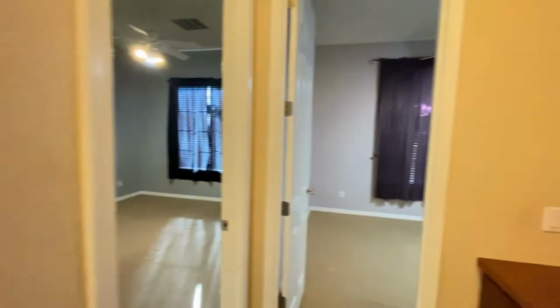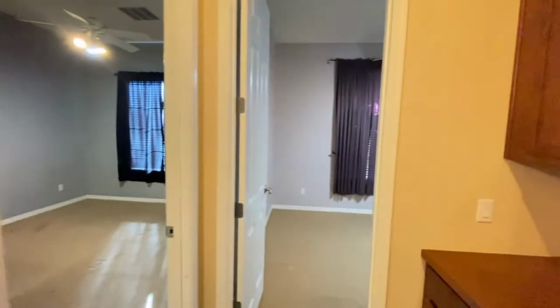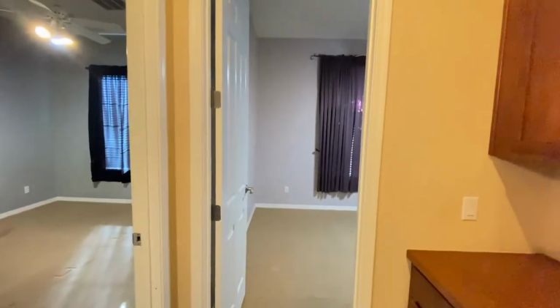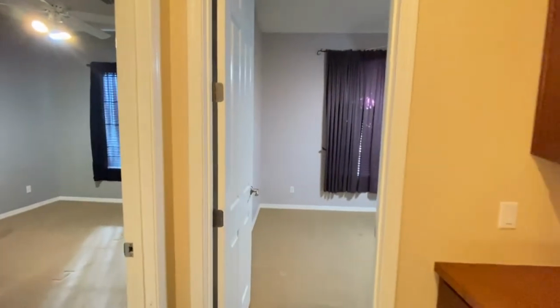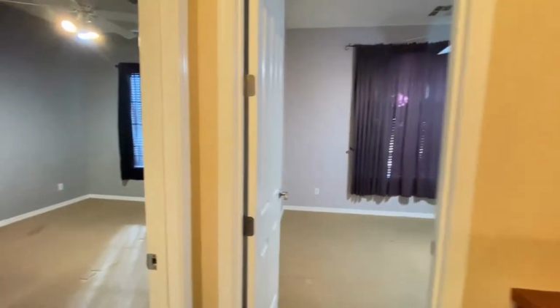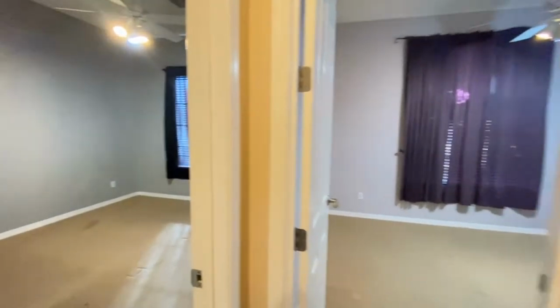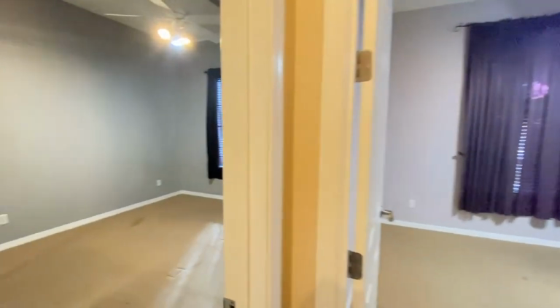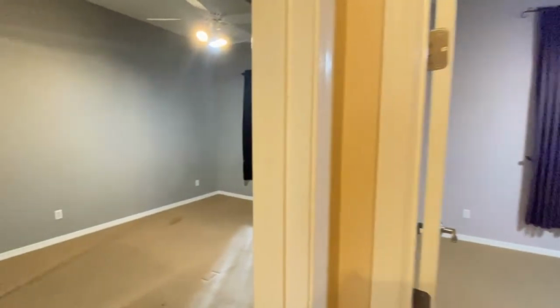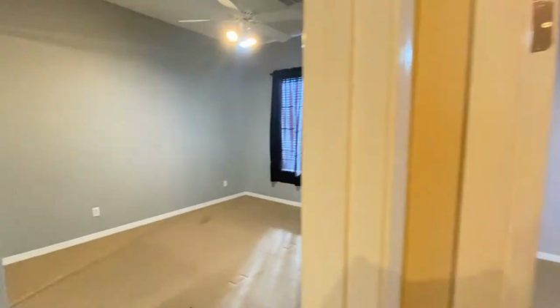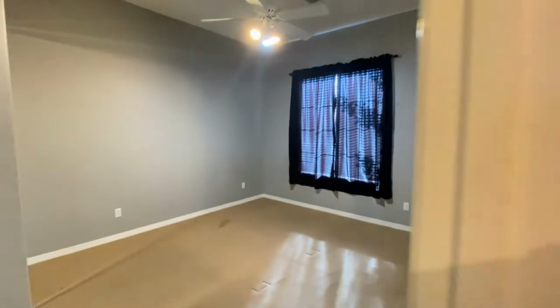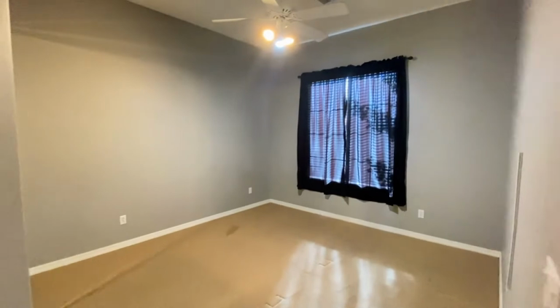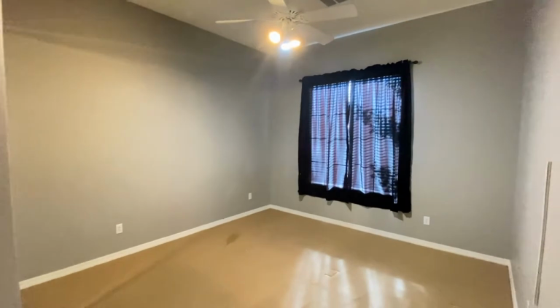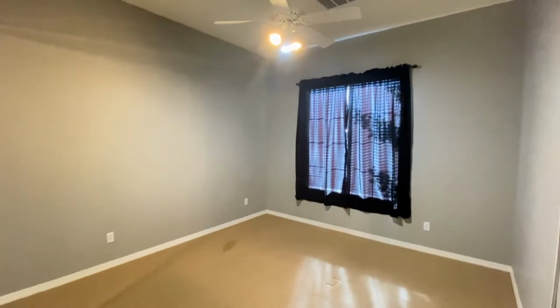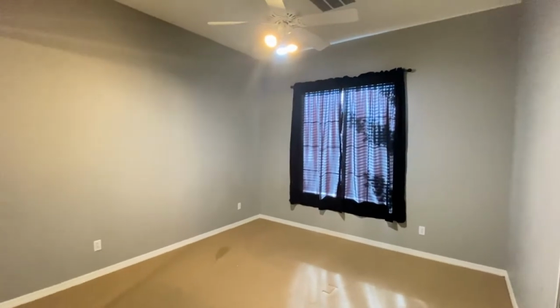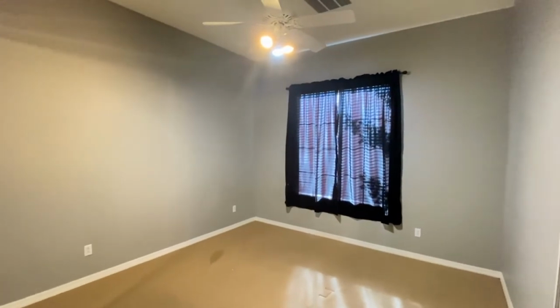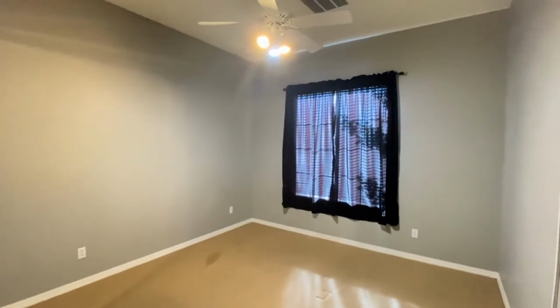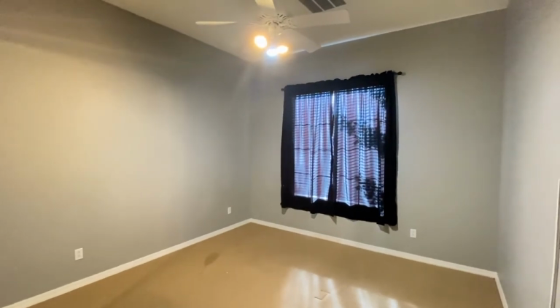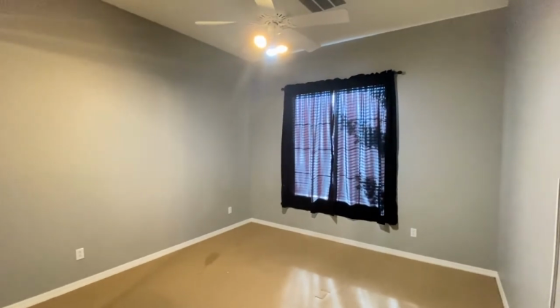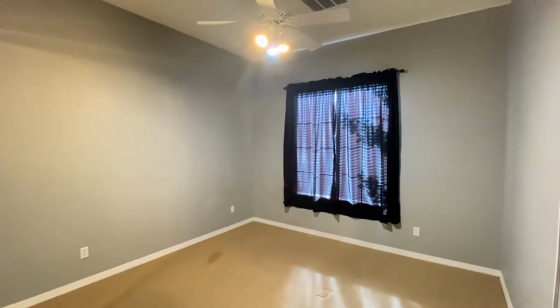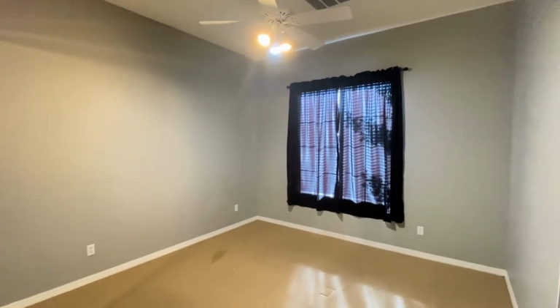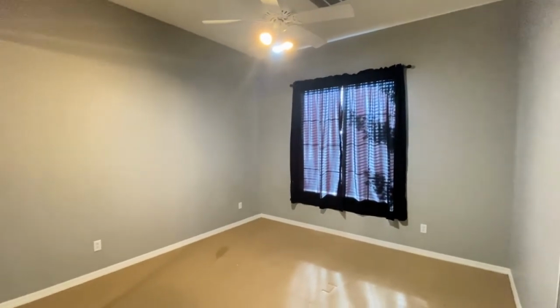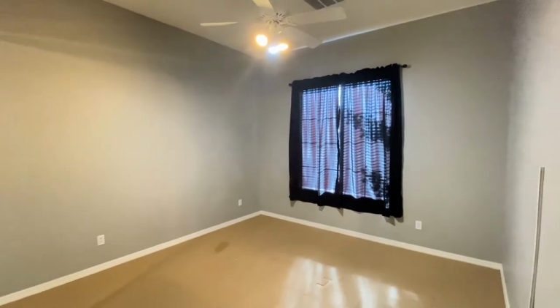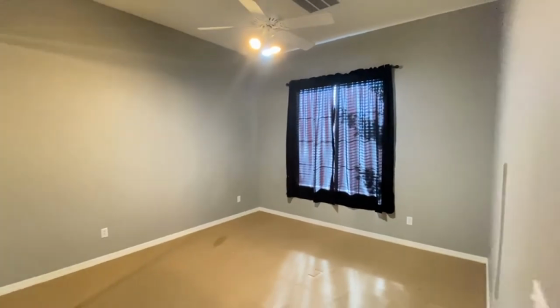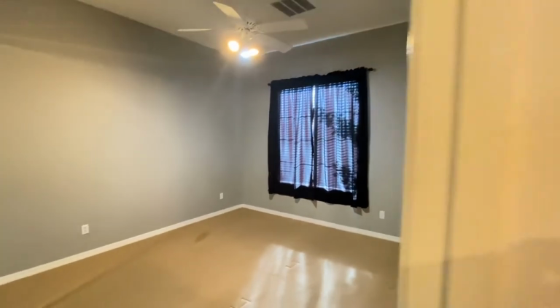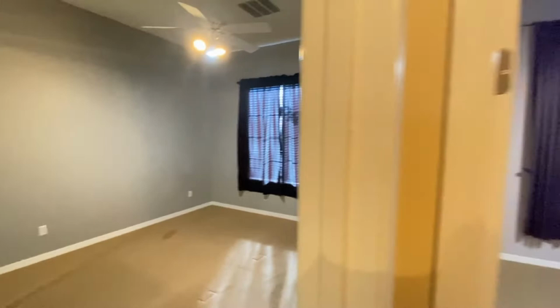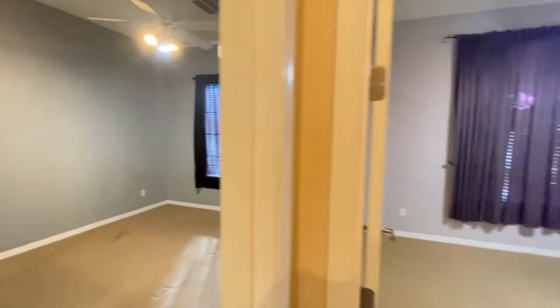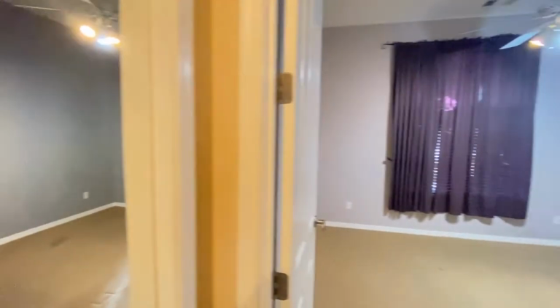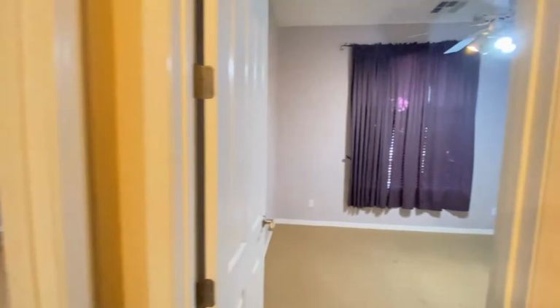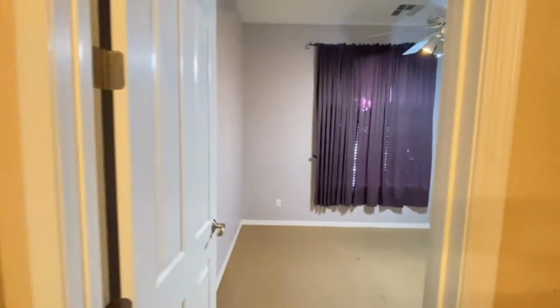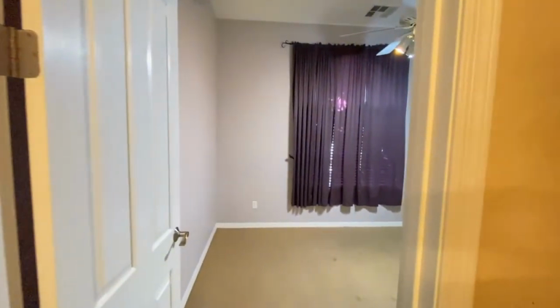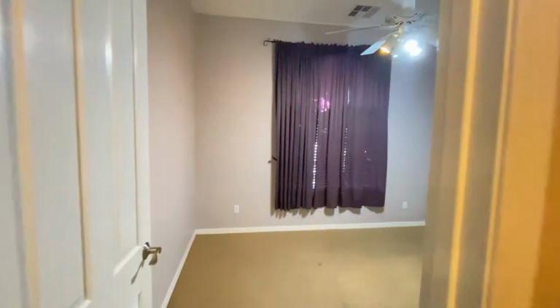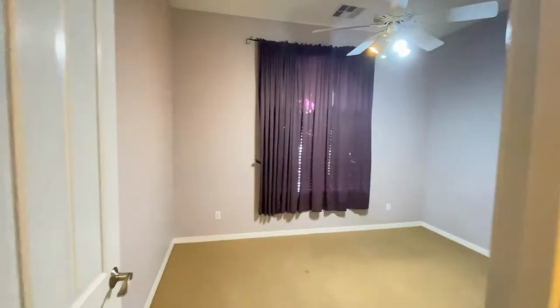Back into the hall. Bedroom number two. Bedroom number three.